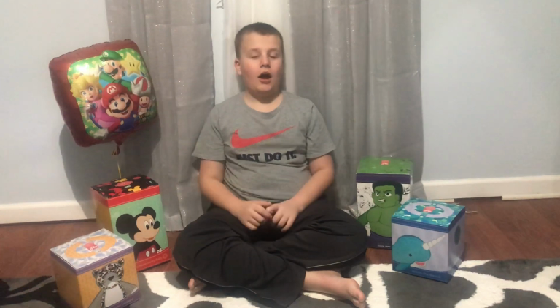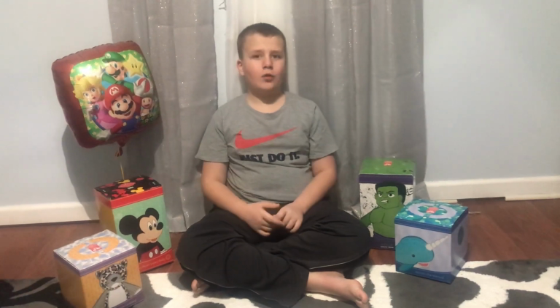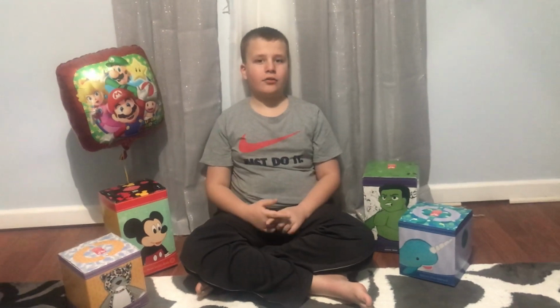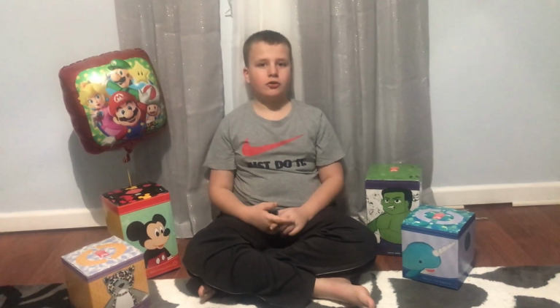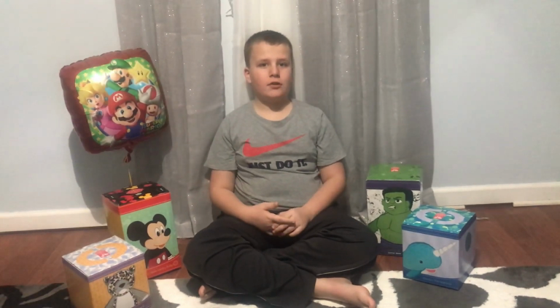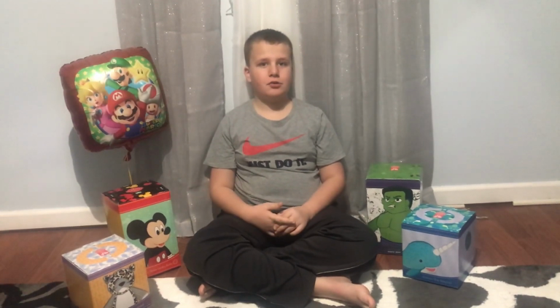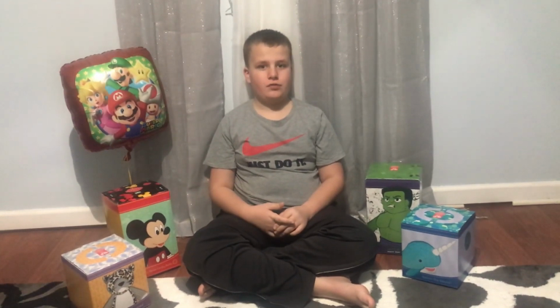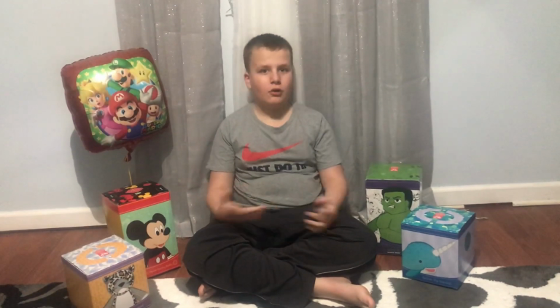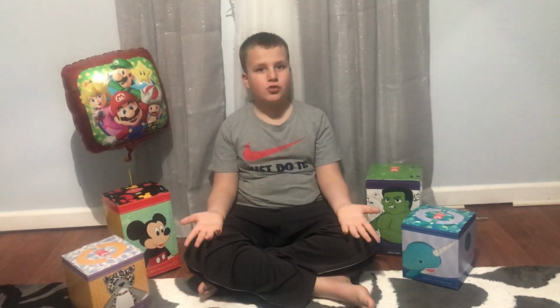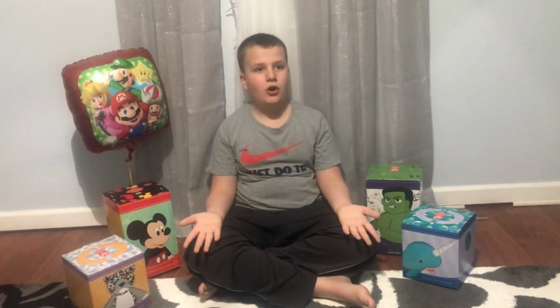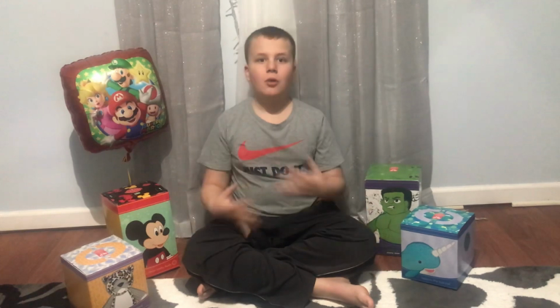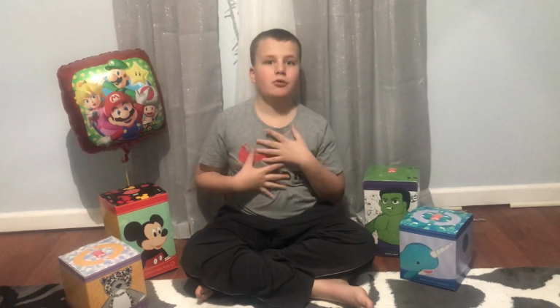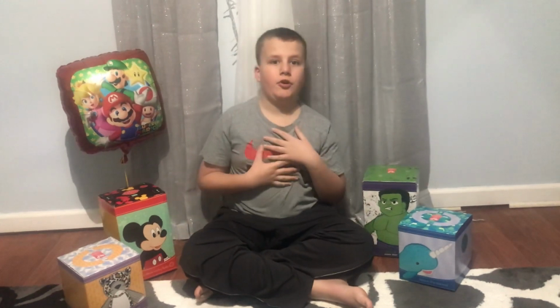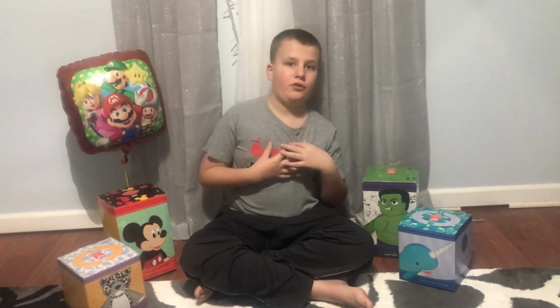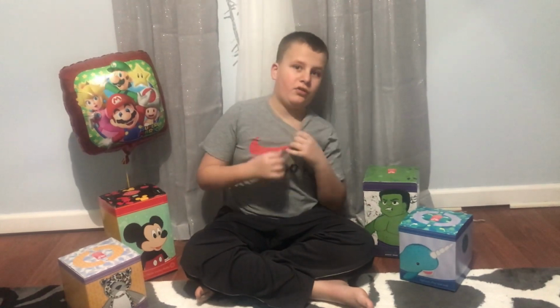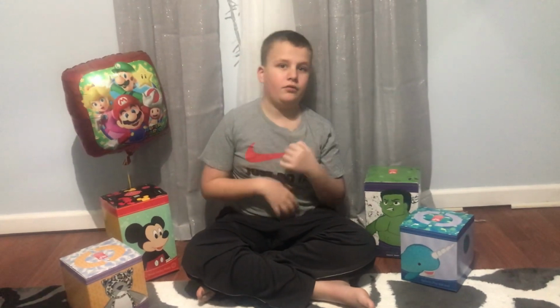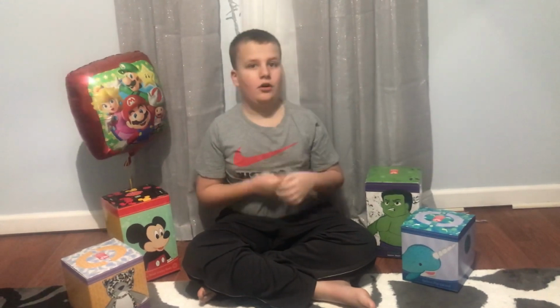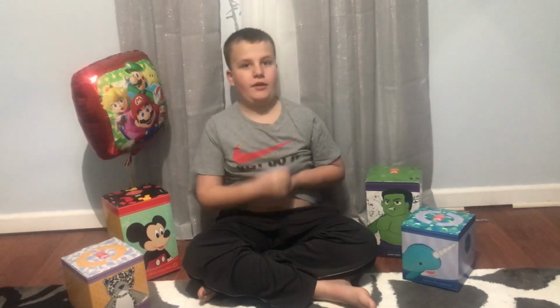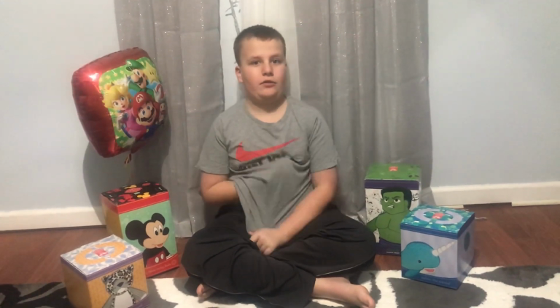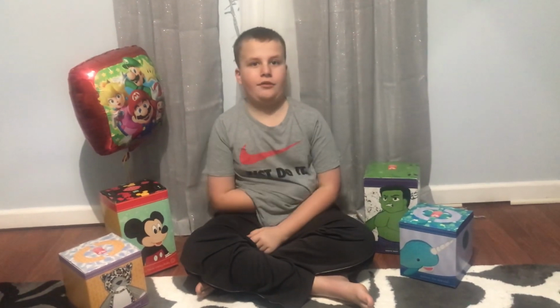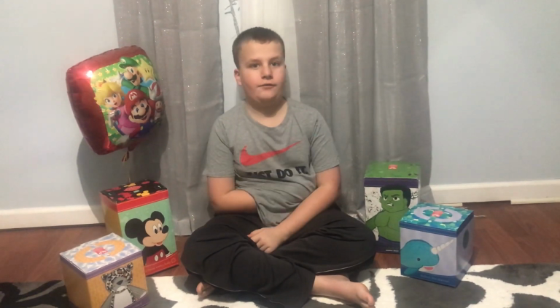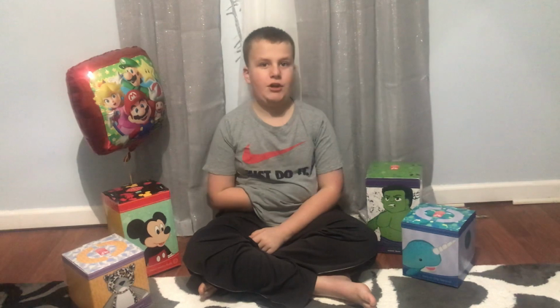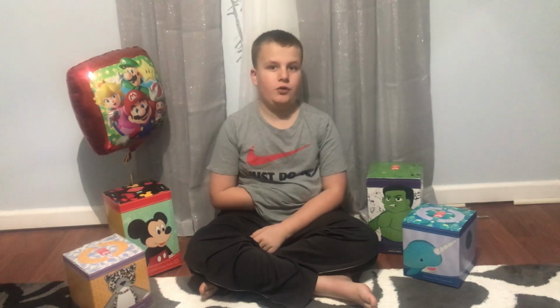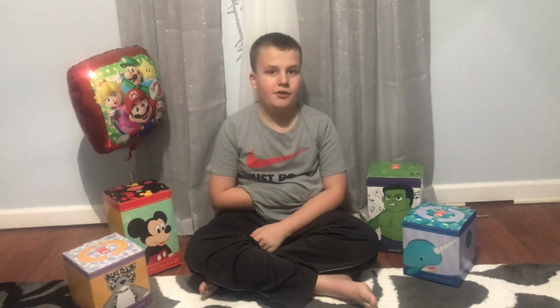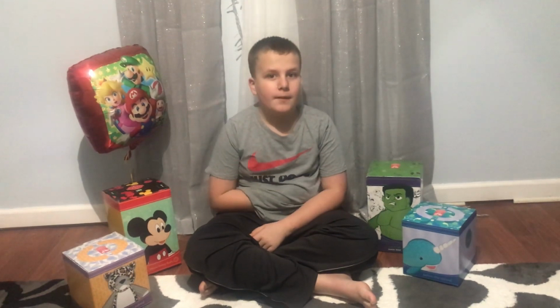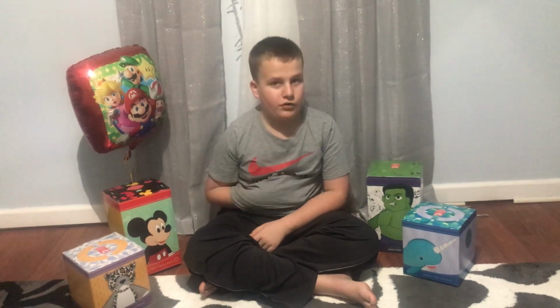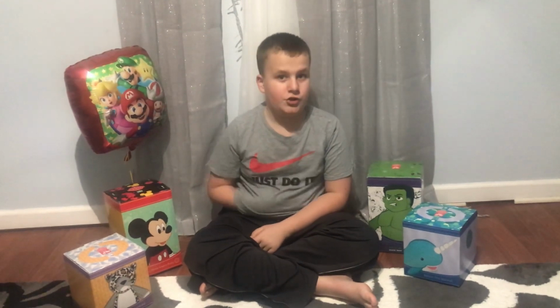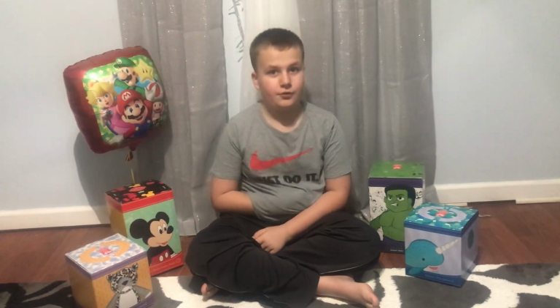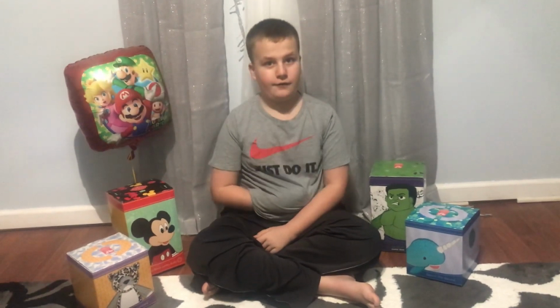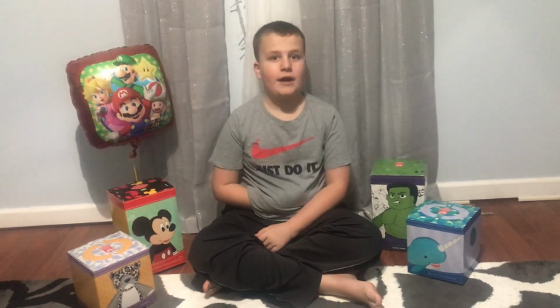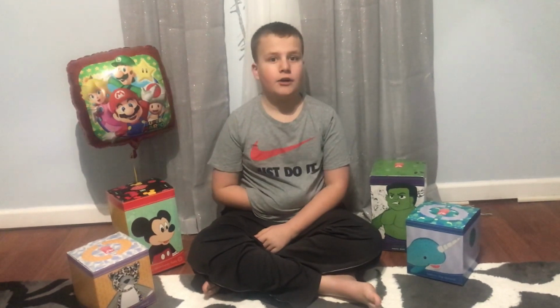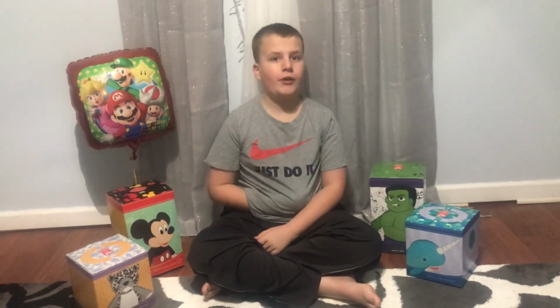Hi everyone, this is Curtis from Curtis Man's Autism Adventures. As you may know, my birthday was just the second last day of January, which is January 30th, Saturday 2021.